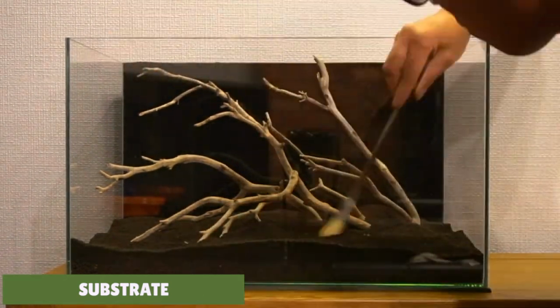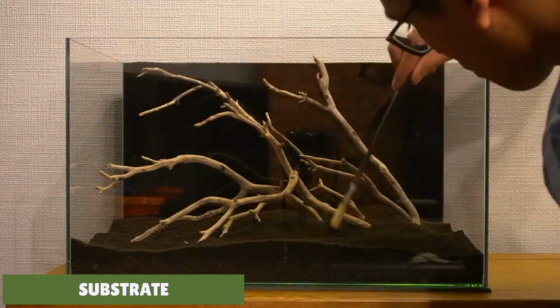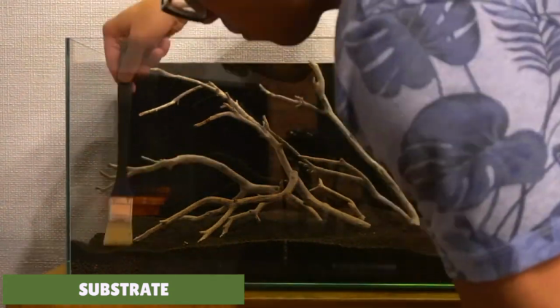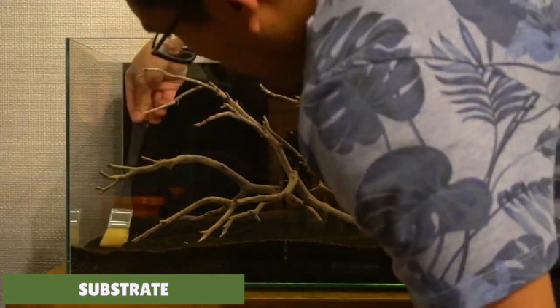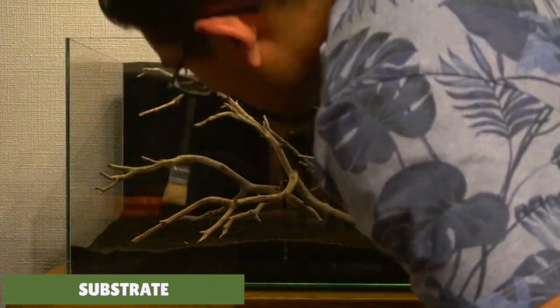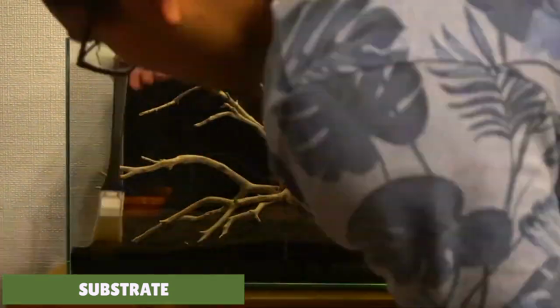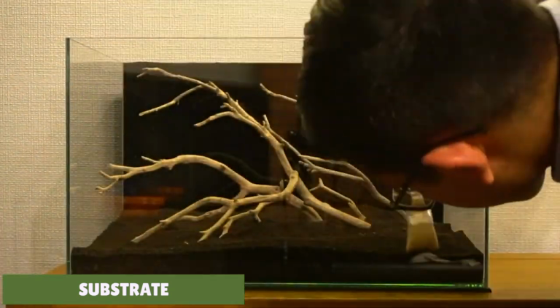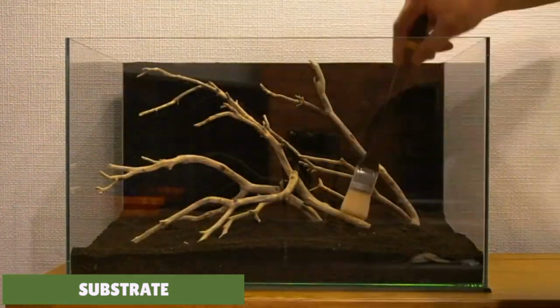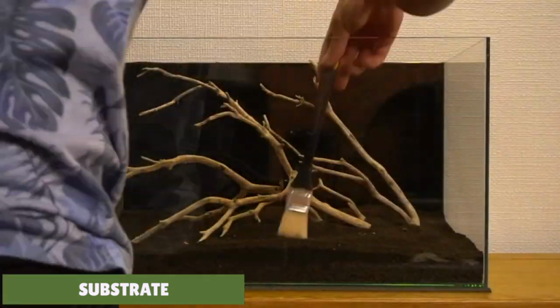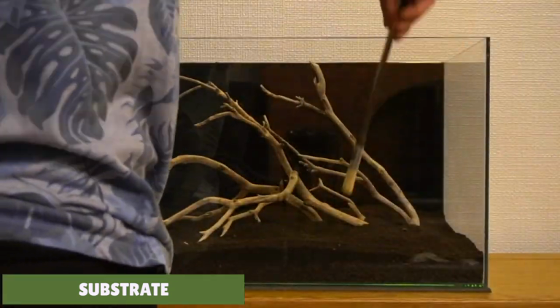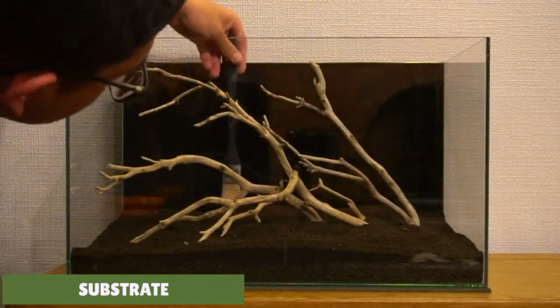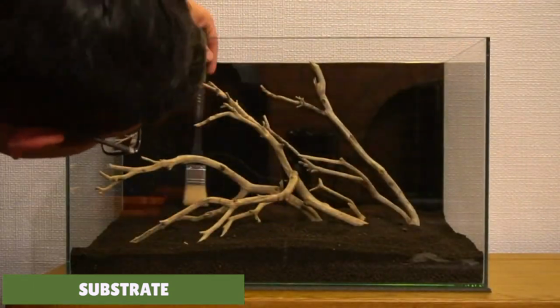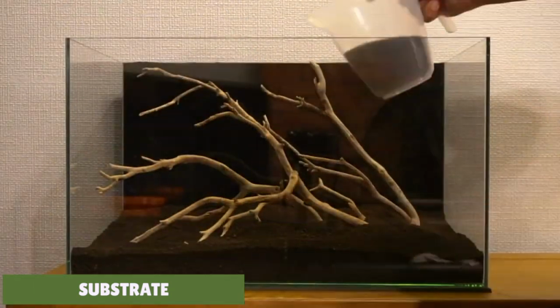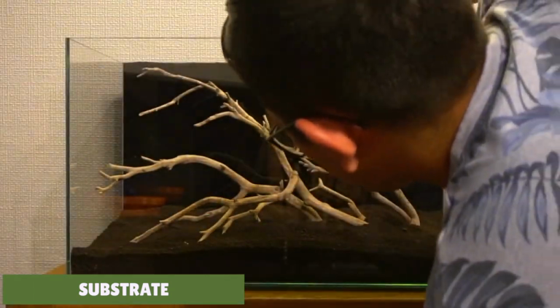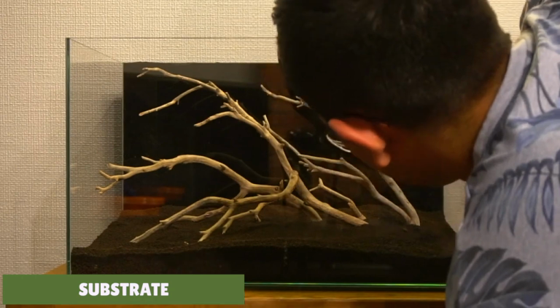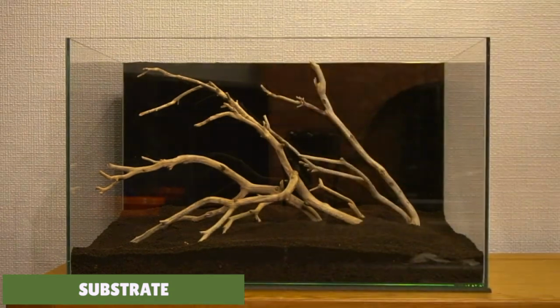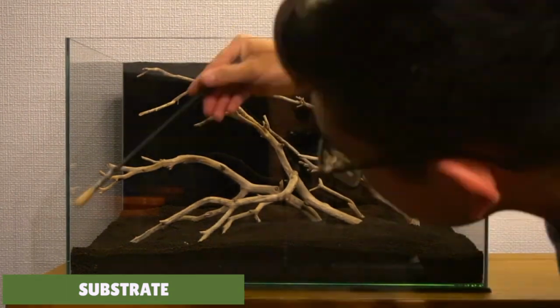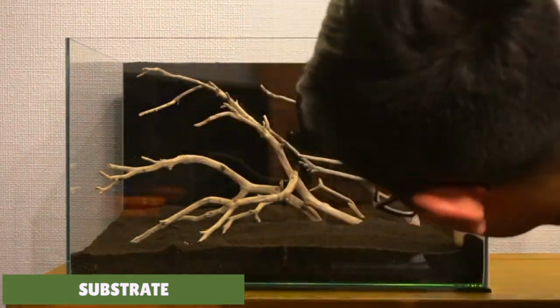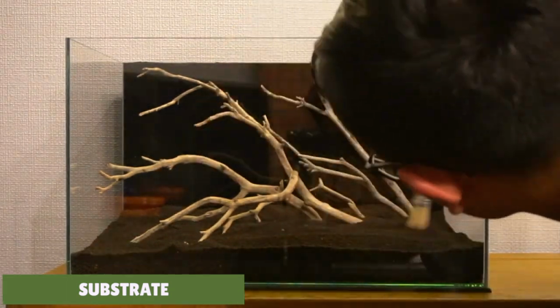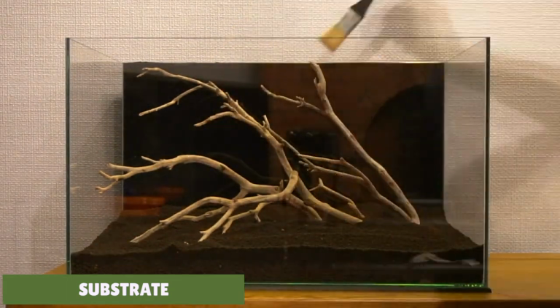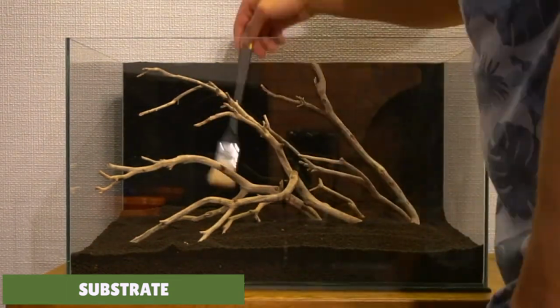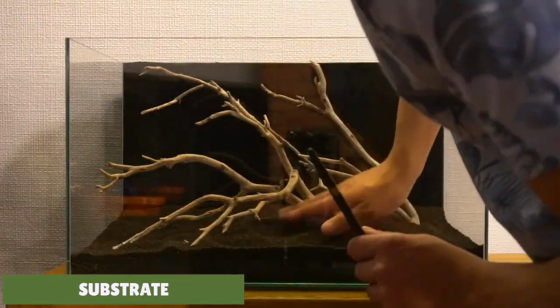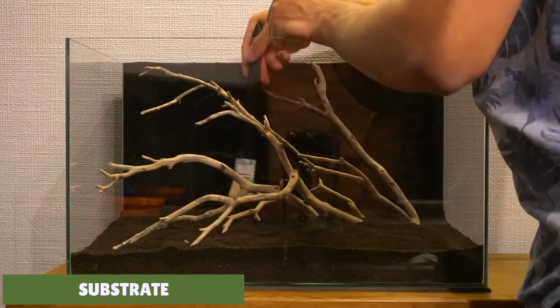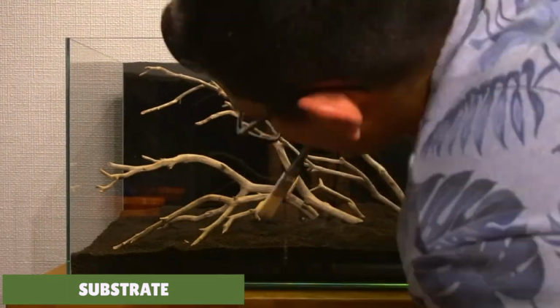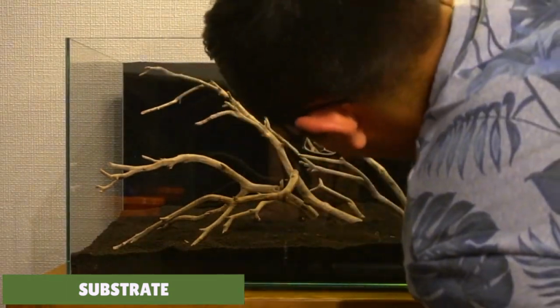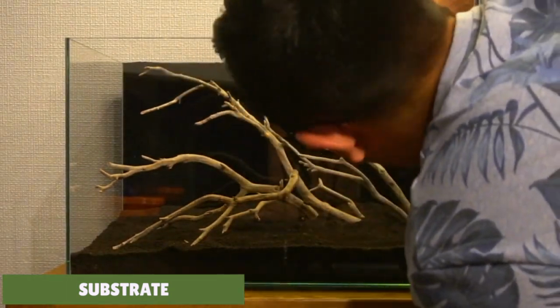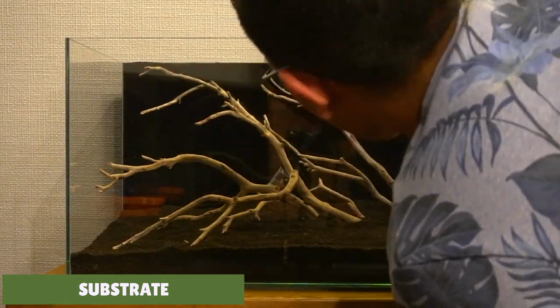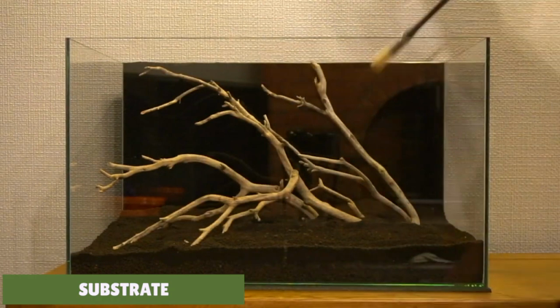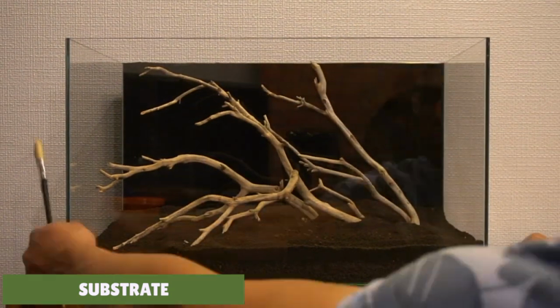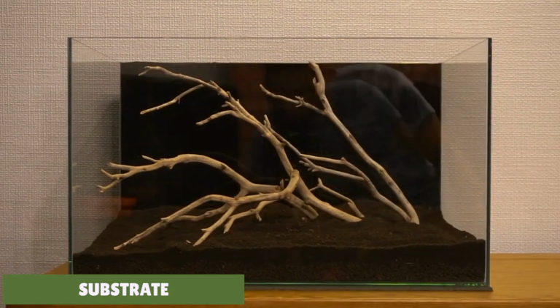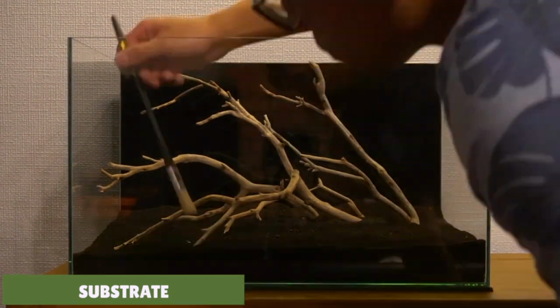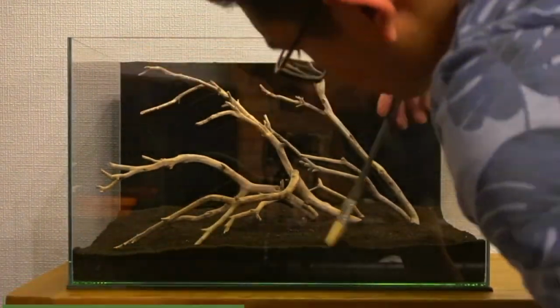The more you invest in your substrate the easier it will be to grow these crypts. This is really important as it can help the plant recover from crypt melt - we'll talk more about this later on. If you're on a budget though, you could use plain gravel and supplement the substrate with some Tropica root tabs placed near where you plant the crypts to give them a nice boost in nutrients.